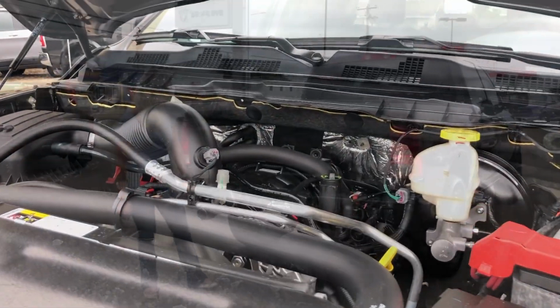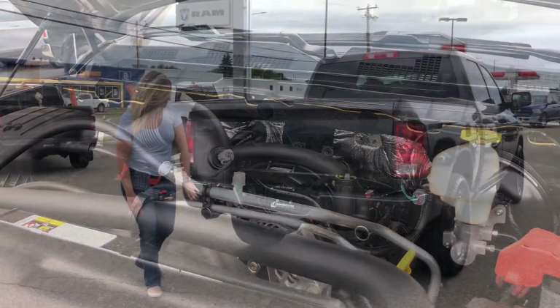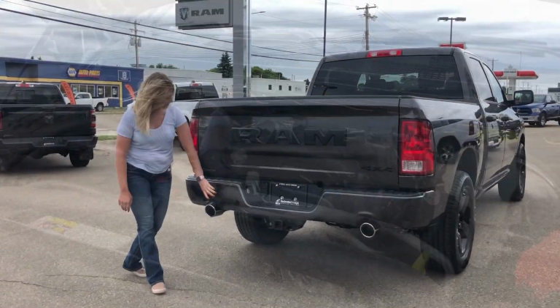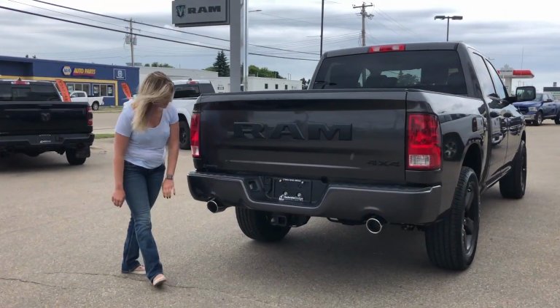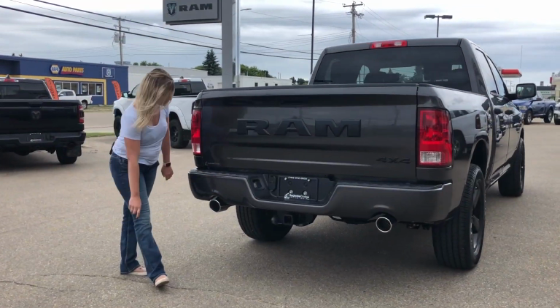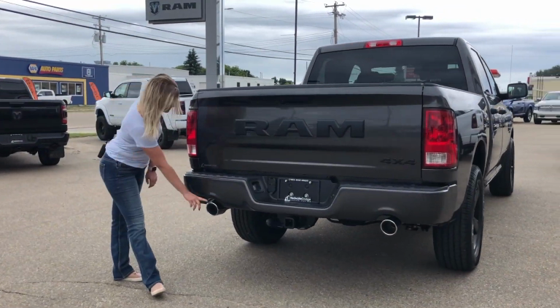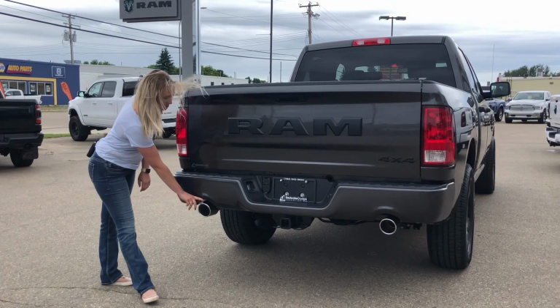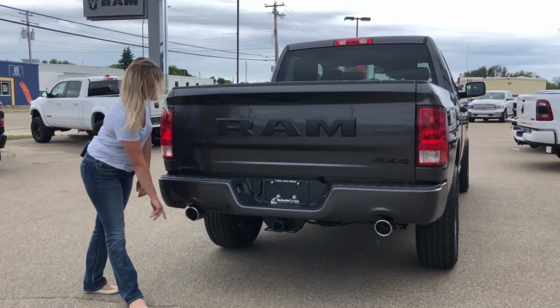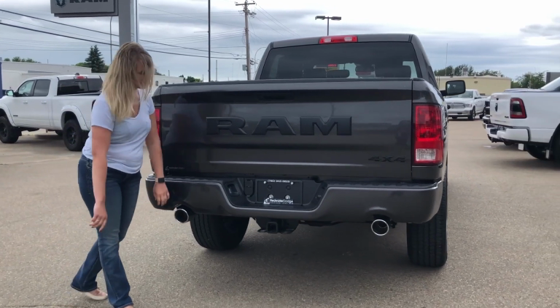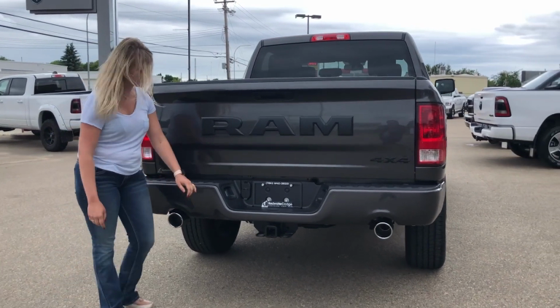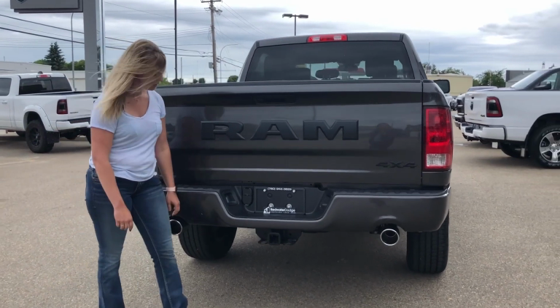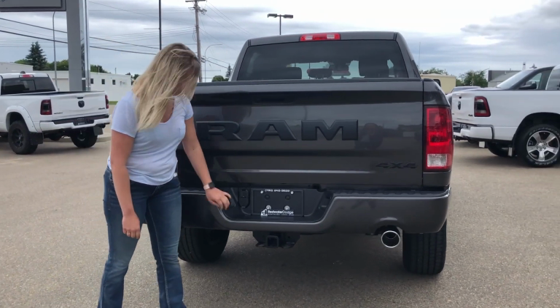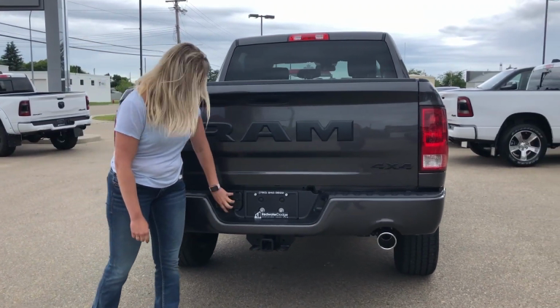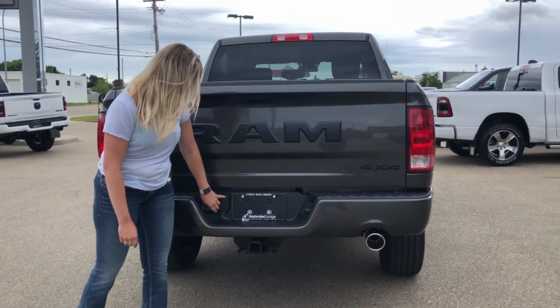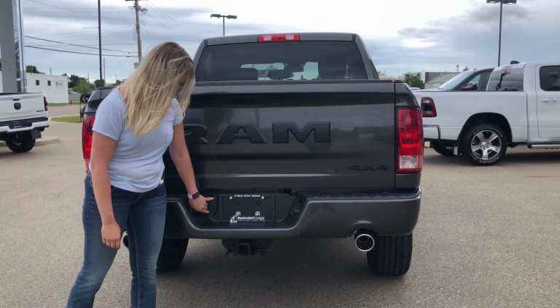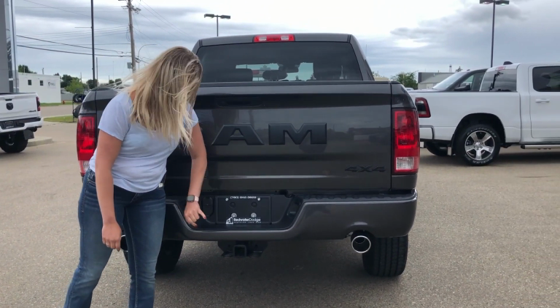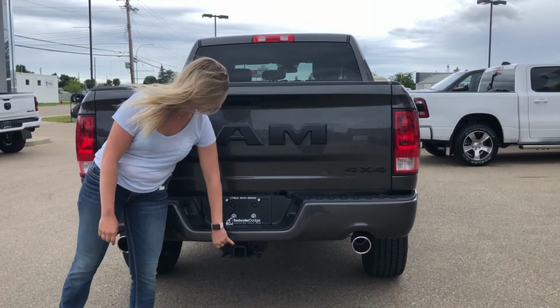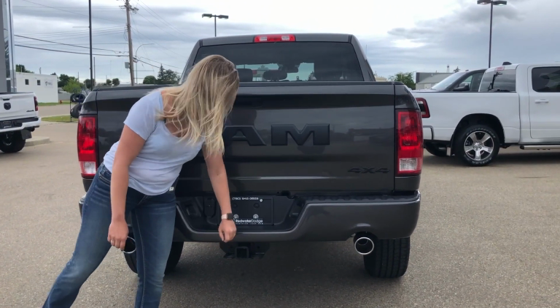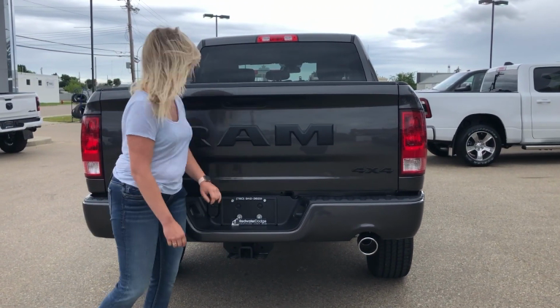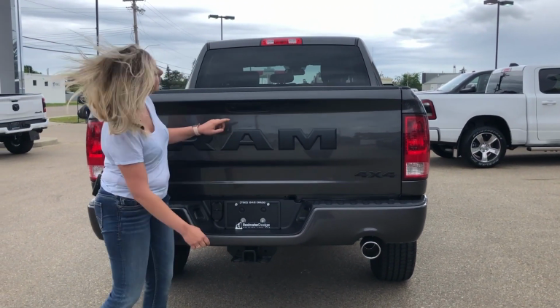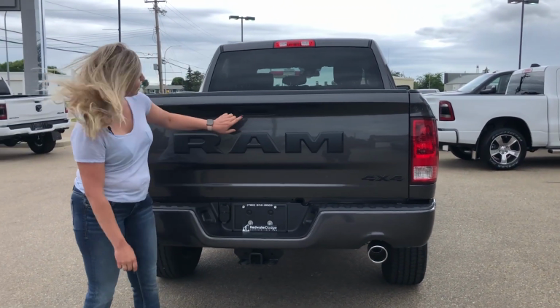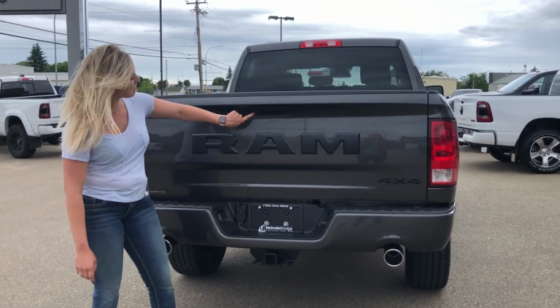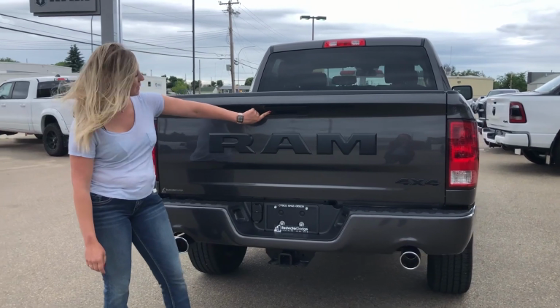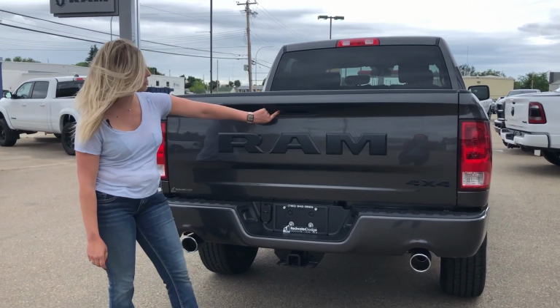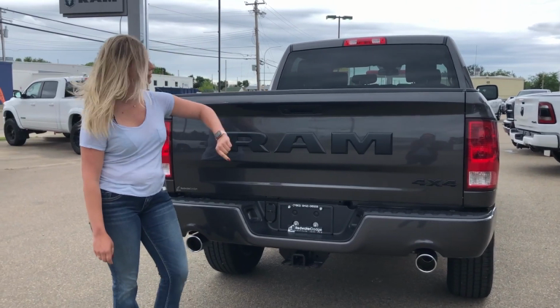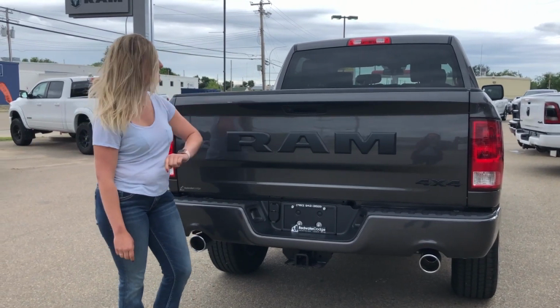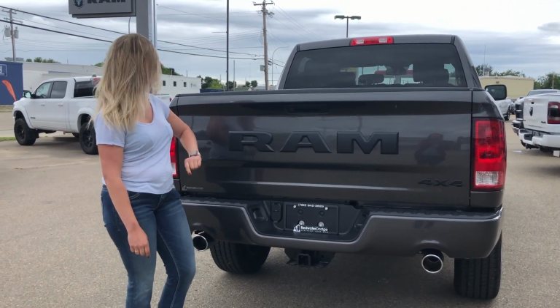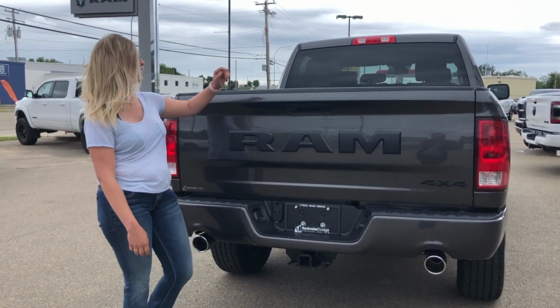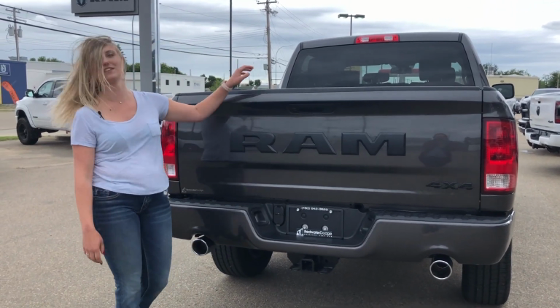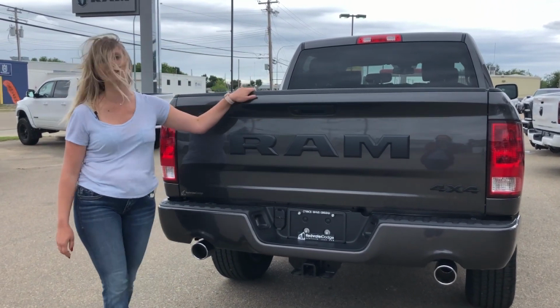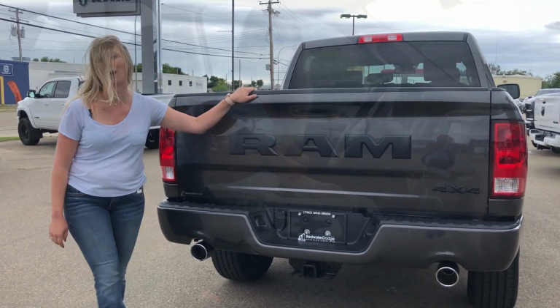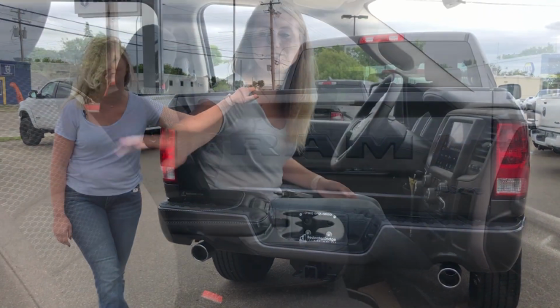Back here, you do have the color match bumper and the dual tip exhaust. You have your four and seven pin wiring, your hitch receiver. There is a backup camera built right into the handle, and then it has the 5.7 box.